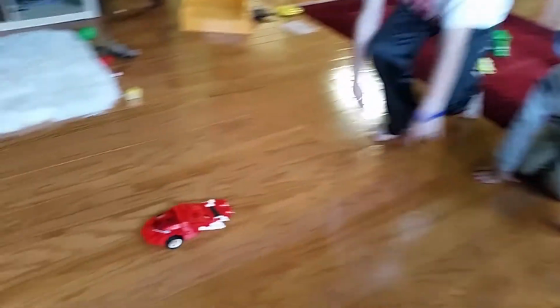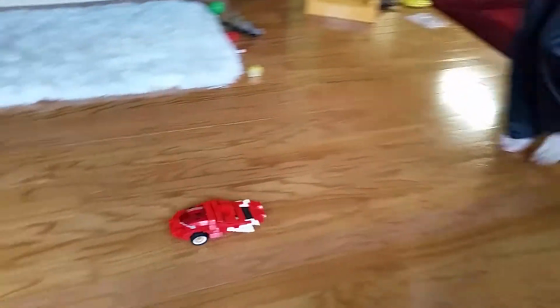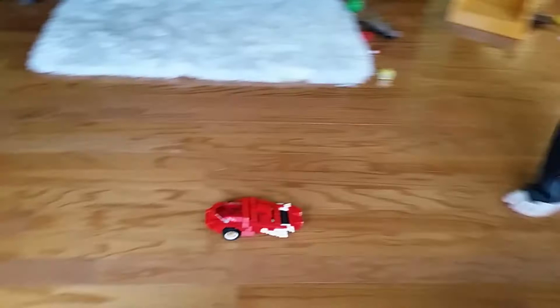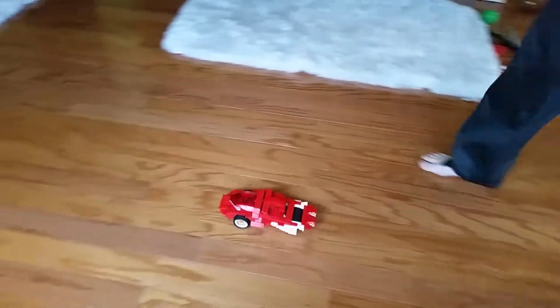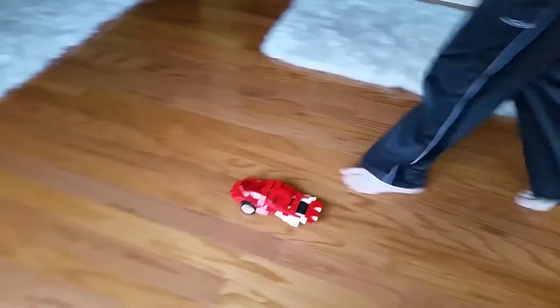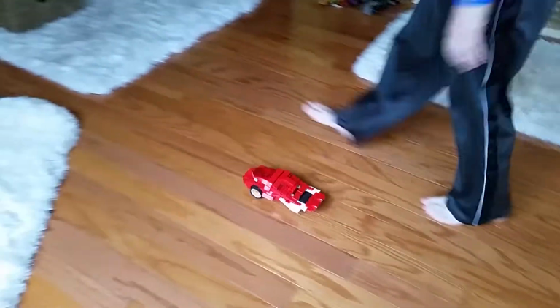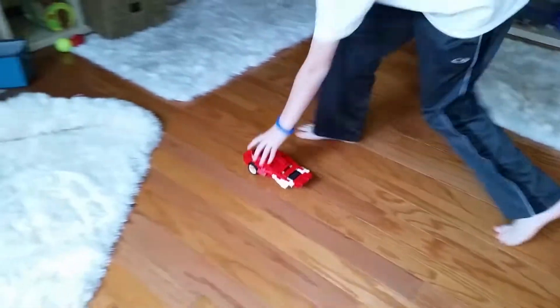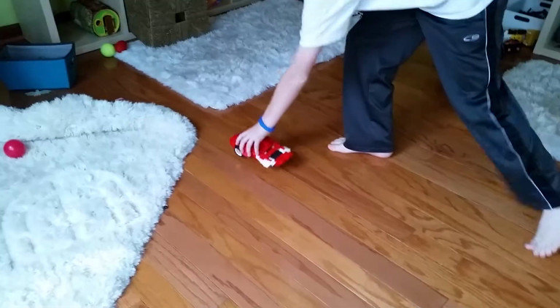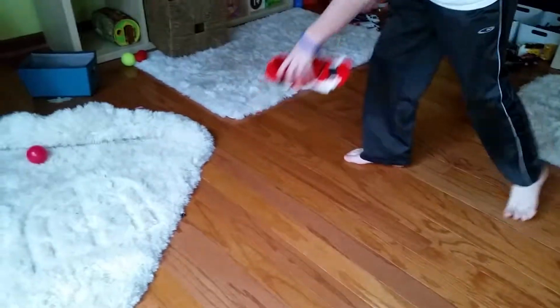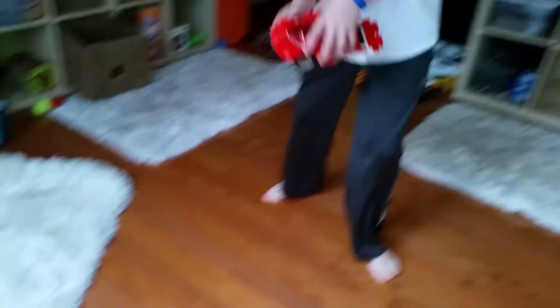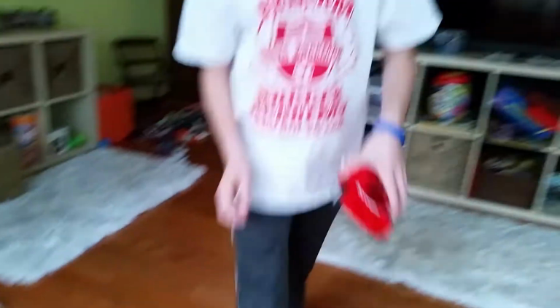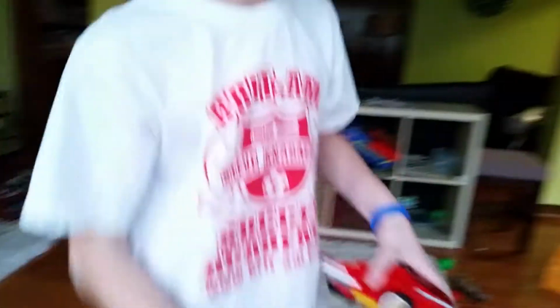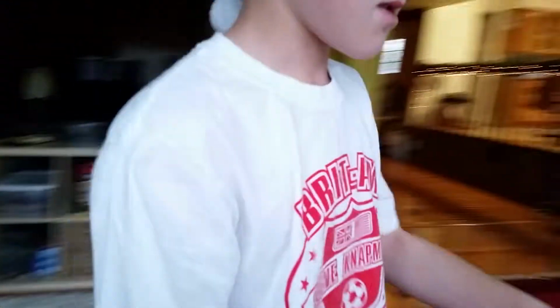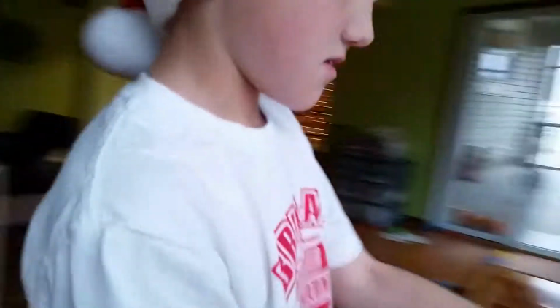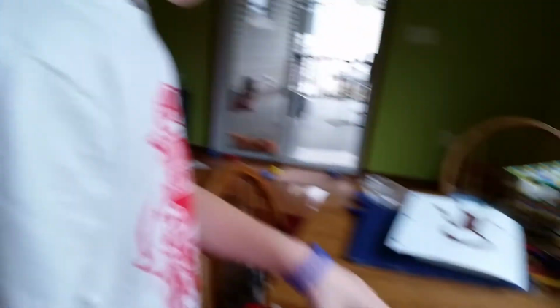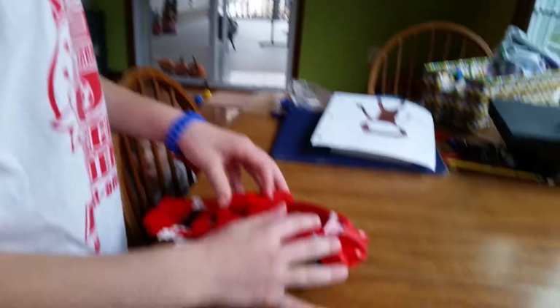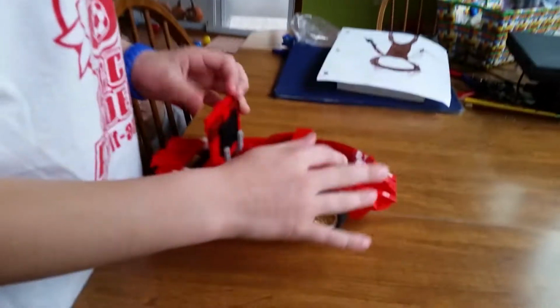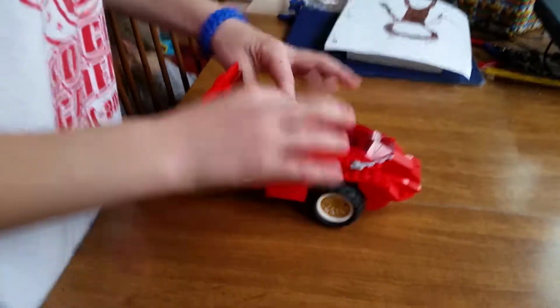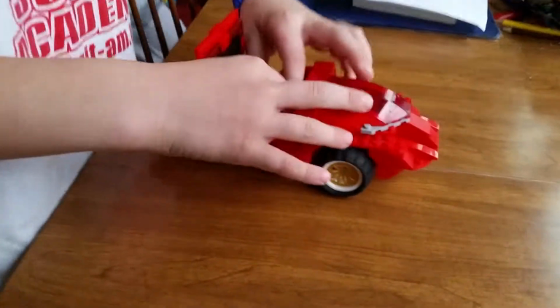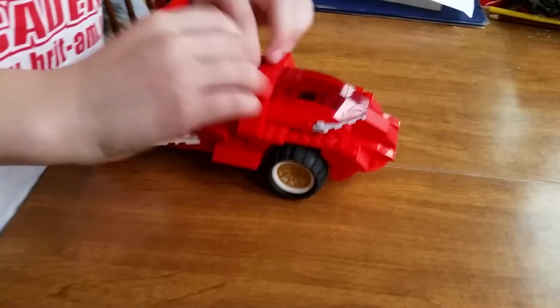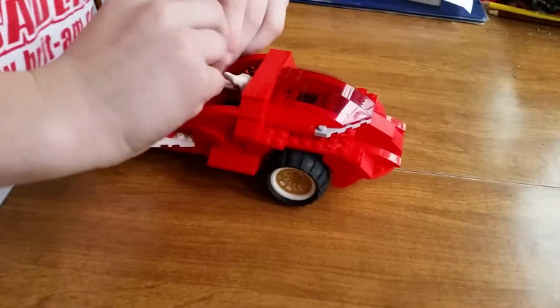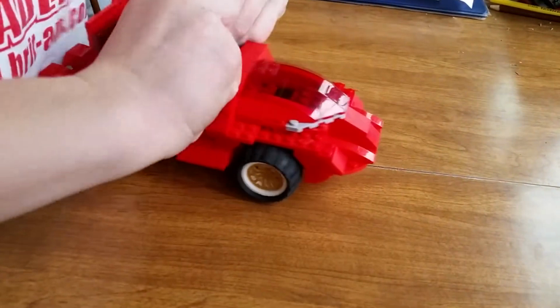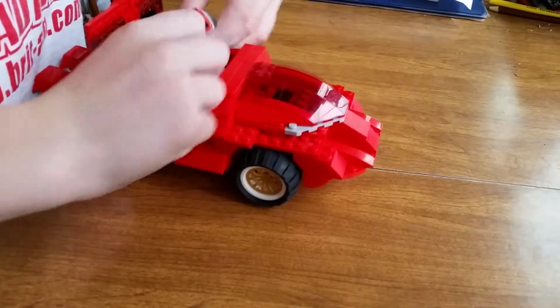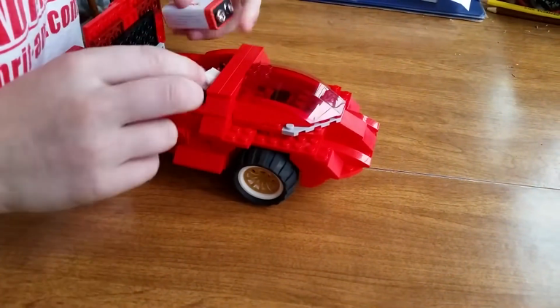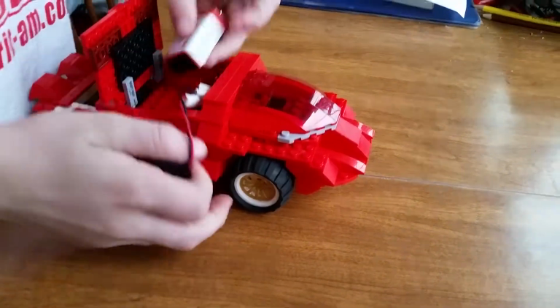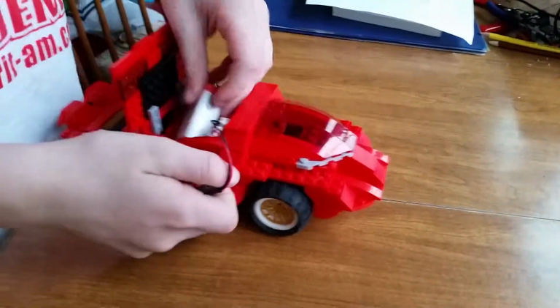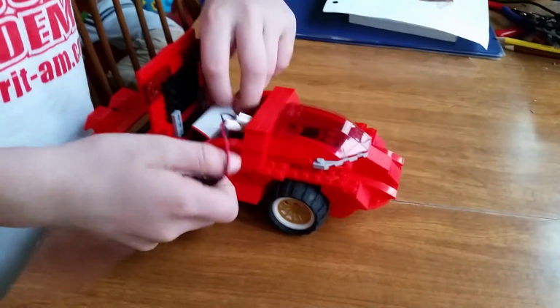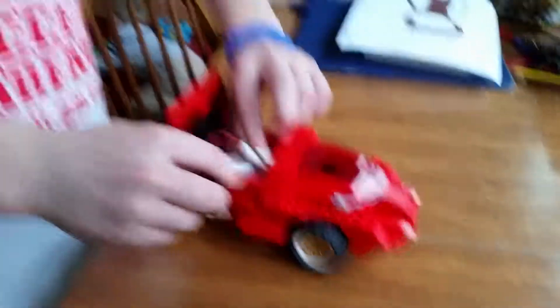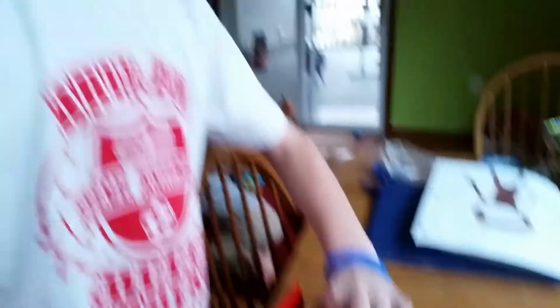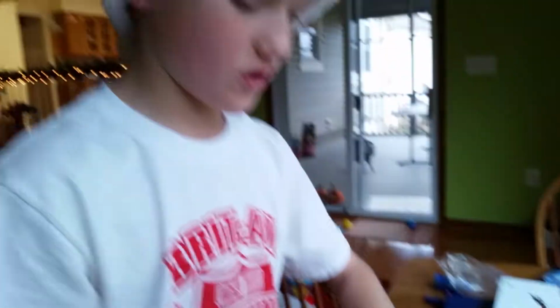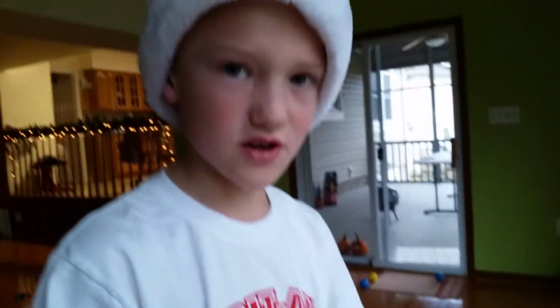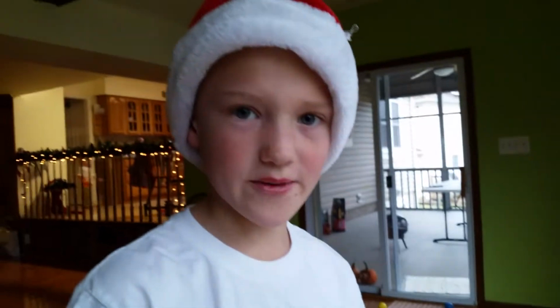And that is it going. Nice. And that is the Orca Cruiser going.